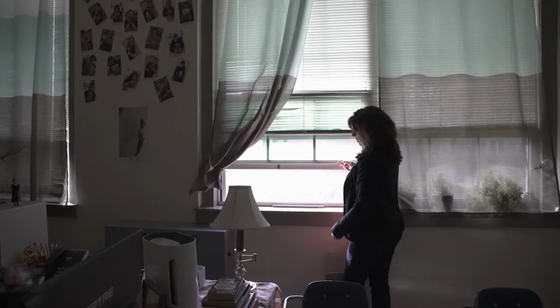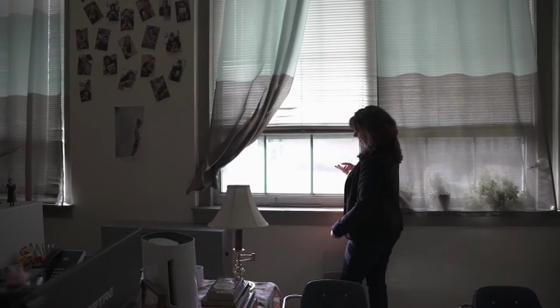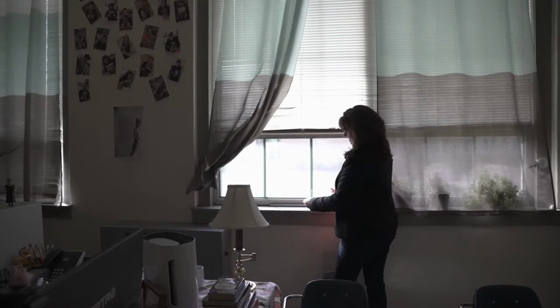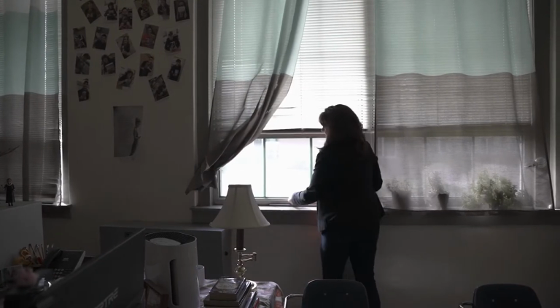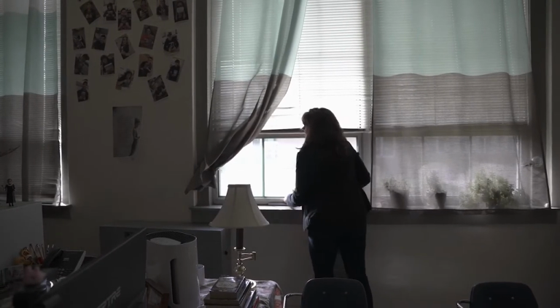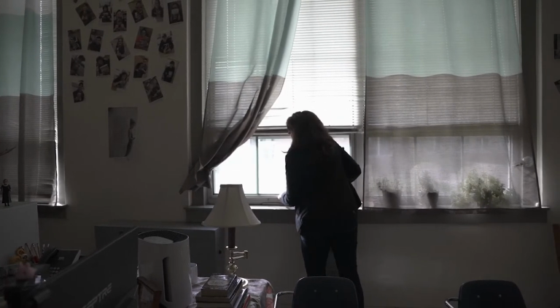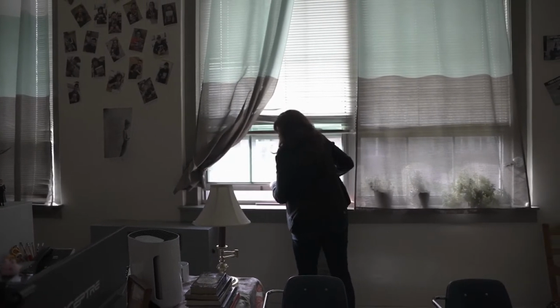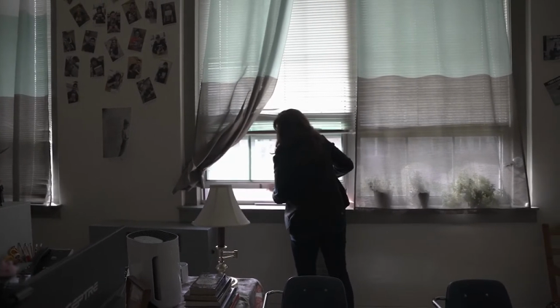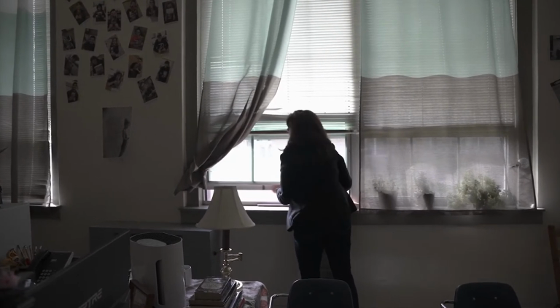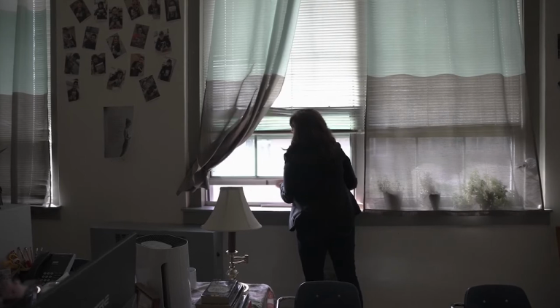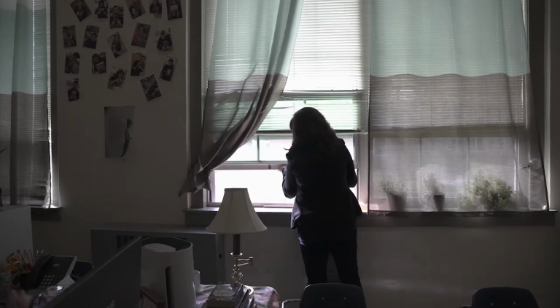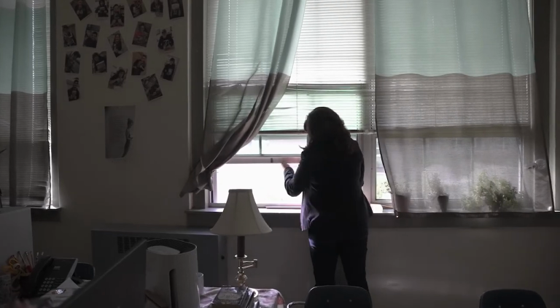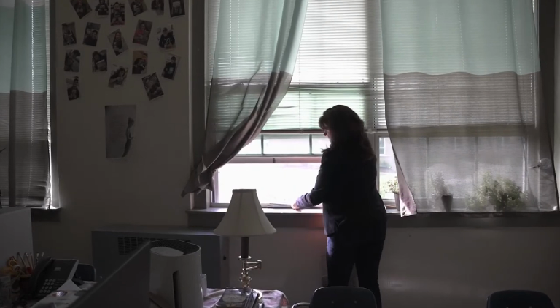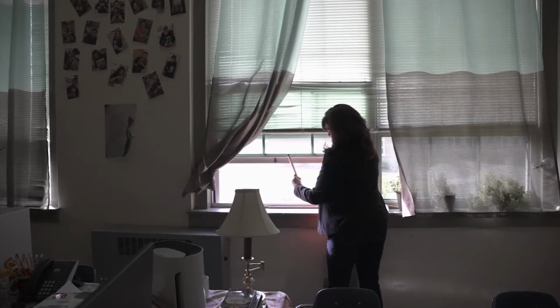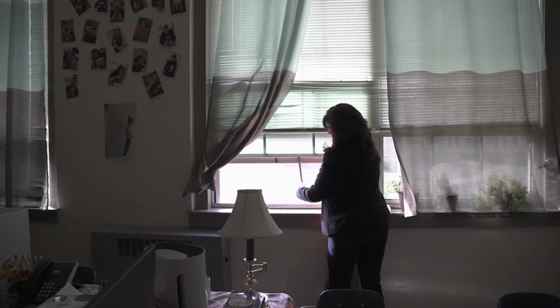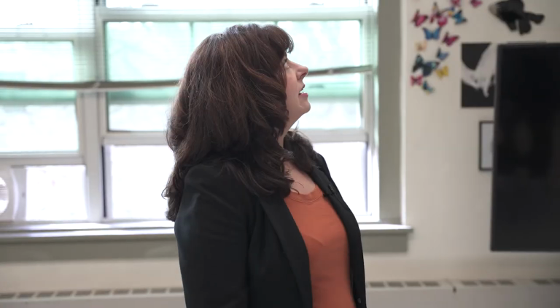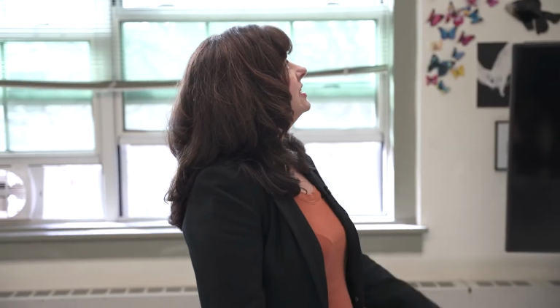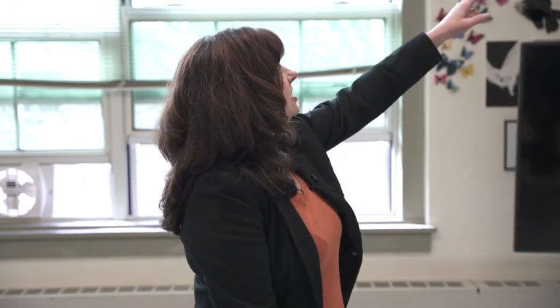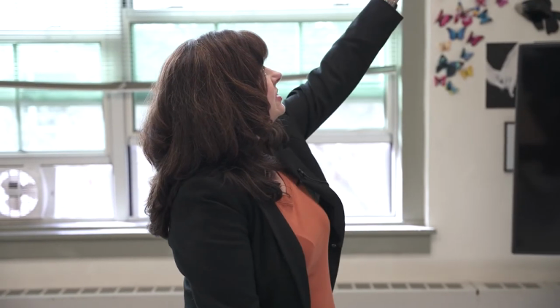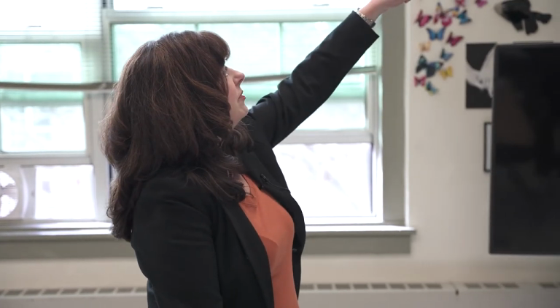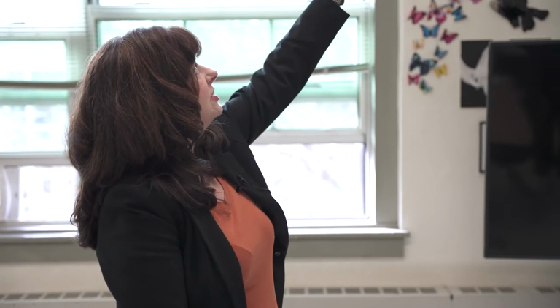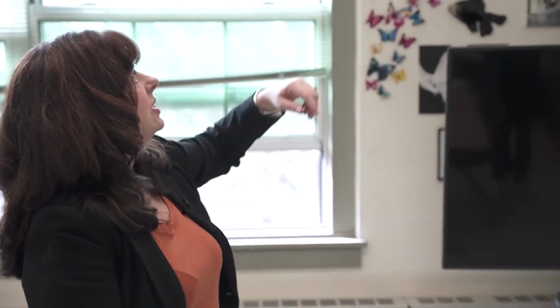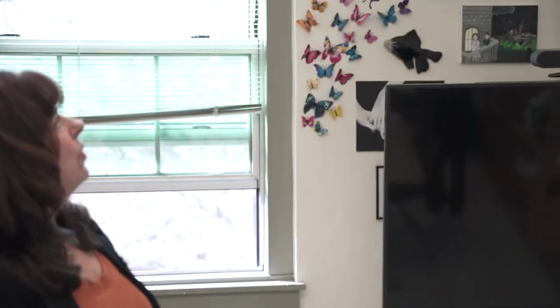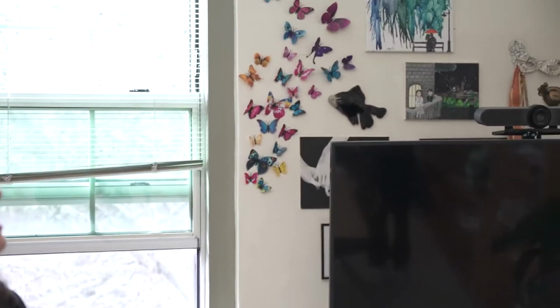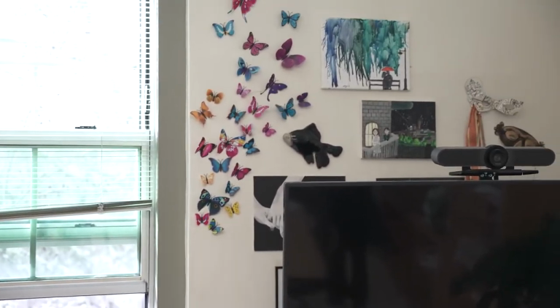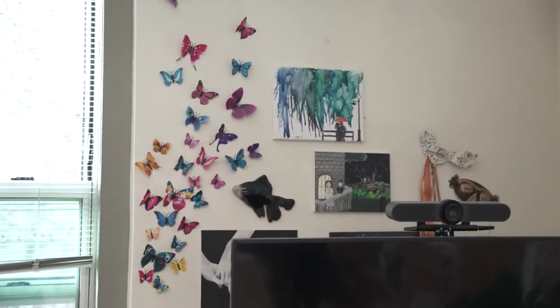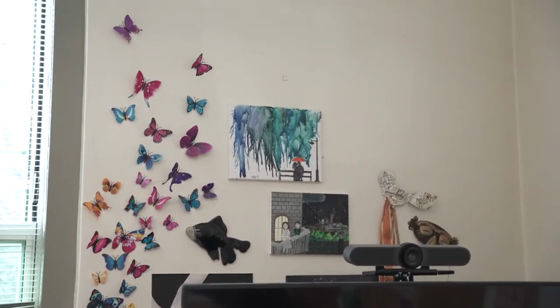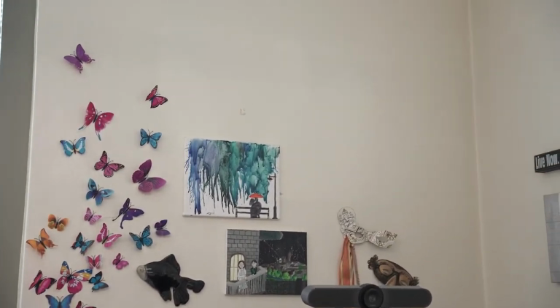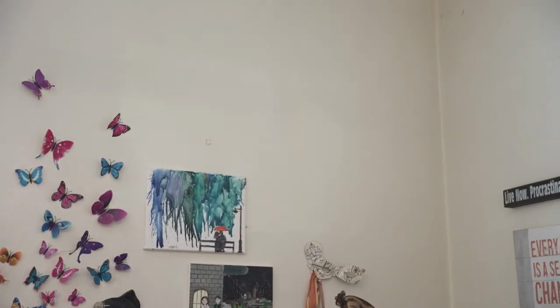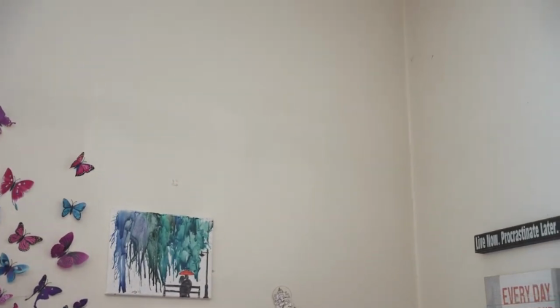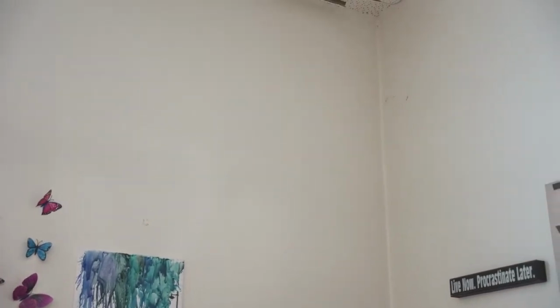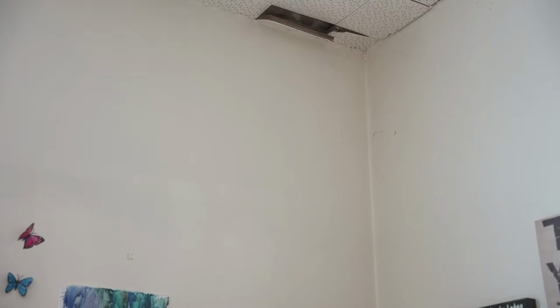Even with the incredible care that our custodial and maintenance staff gives to this old building, they just can't keep up. A good indication is this corner in my classroom where the ceiling tiles have been damaged and are just falling down.